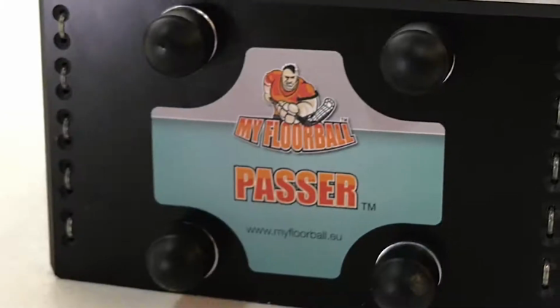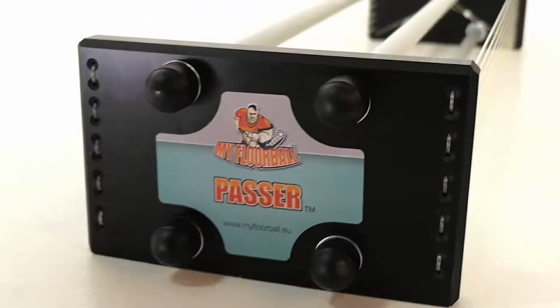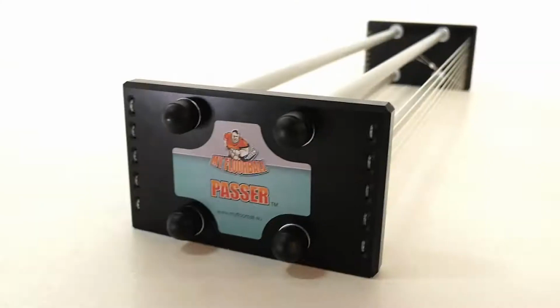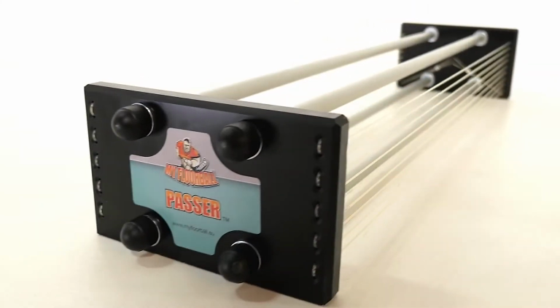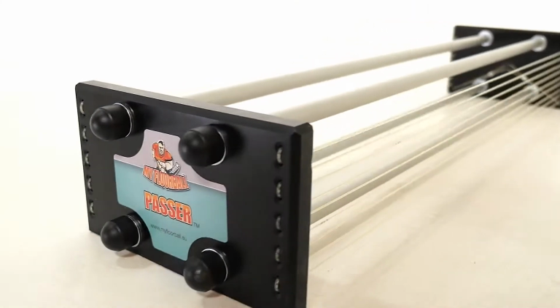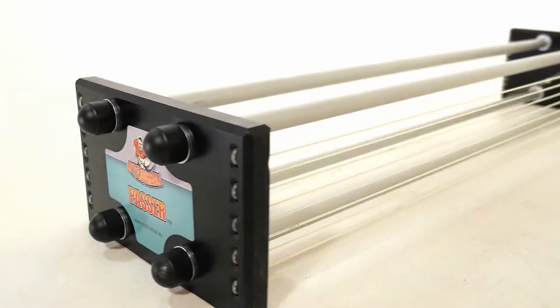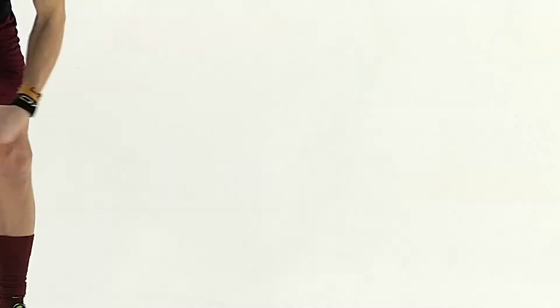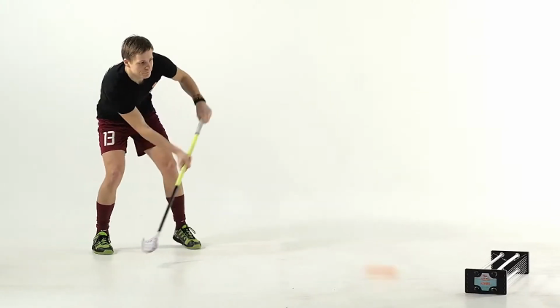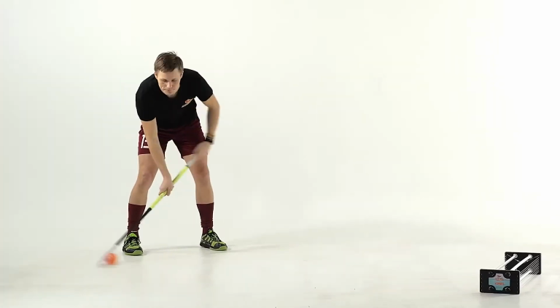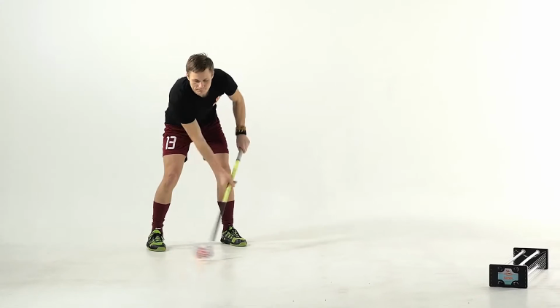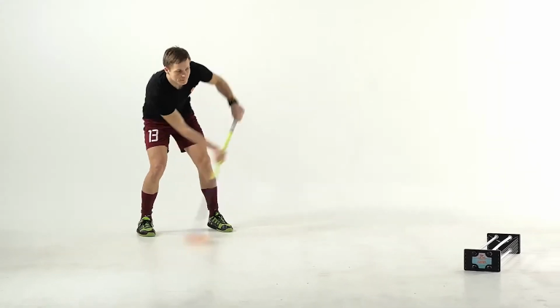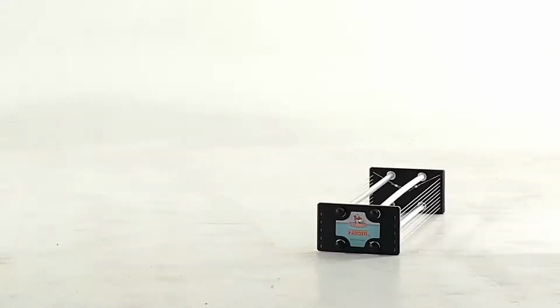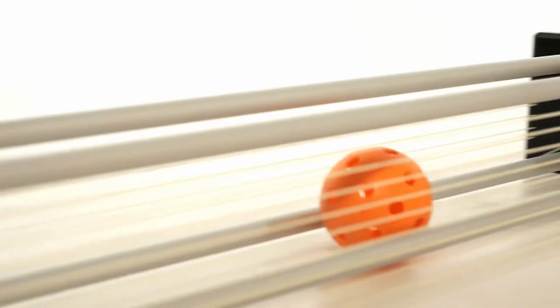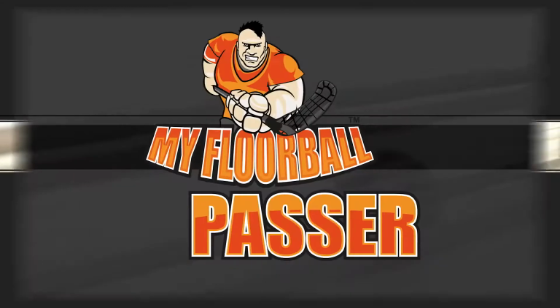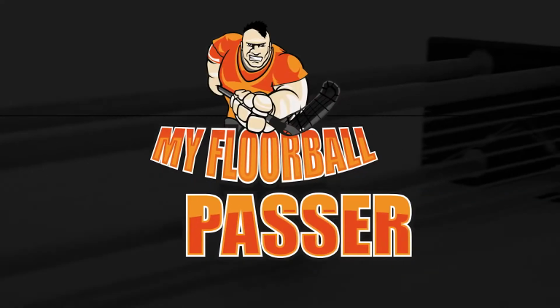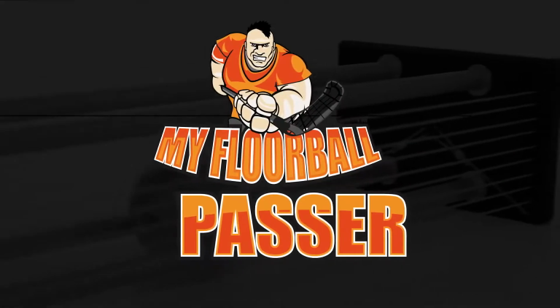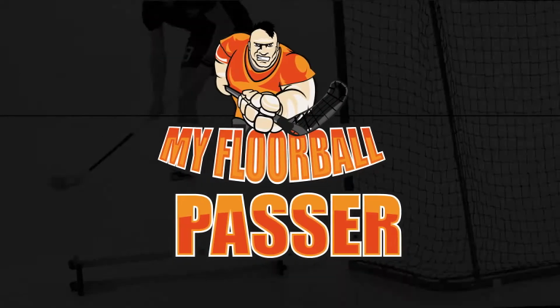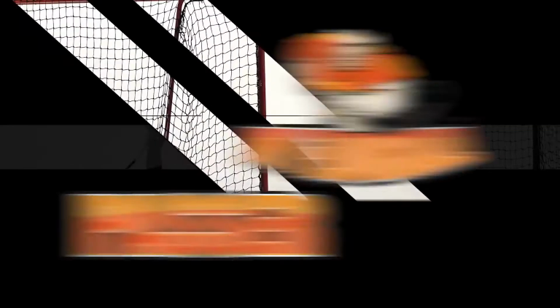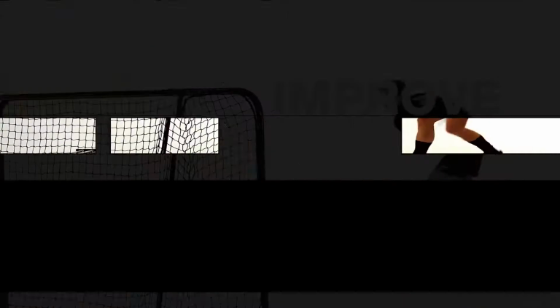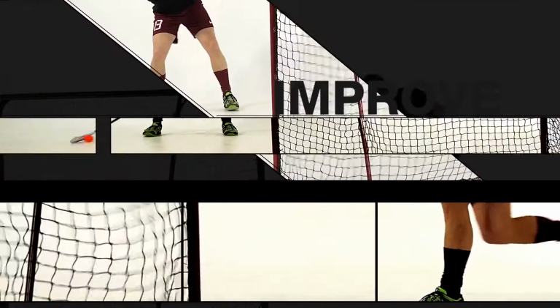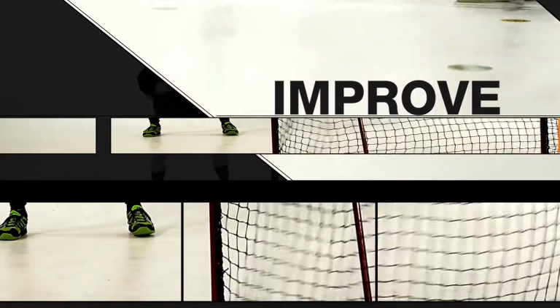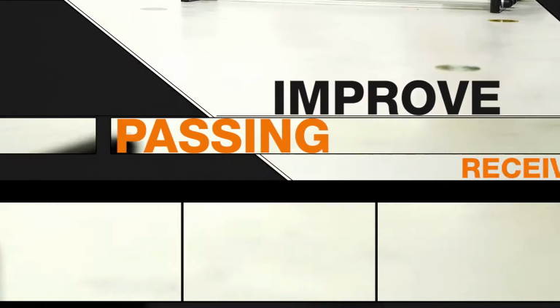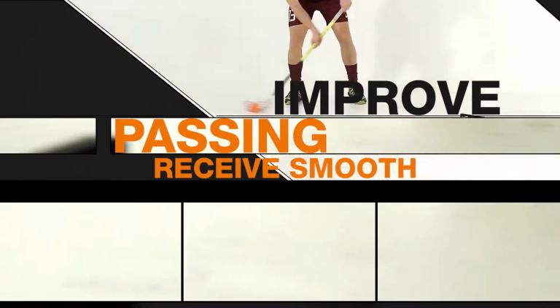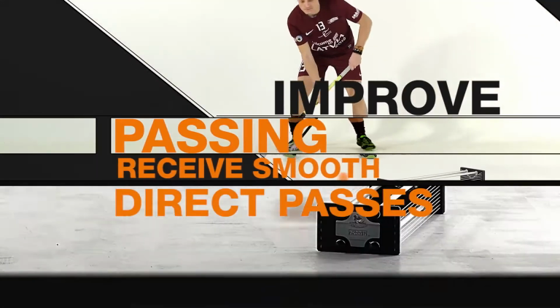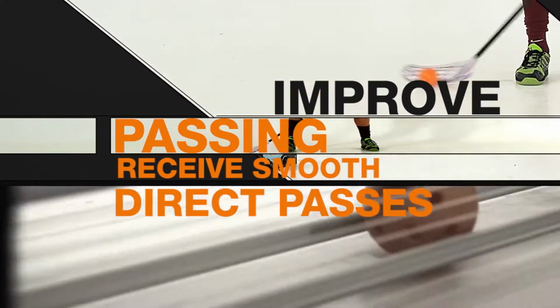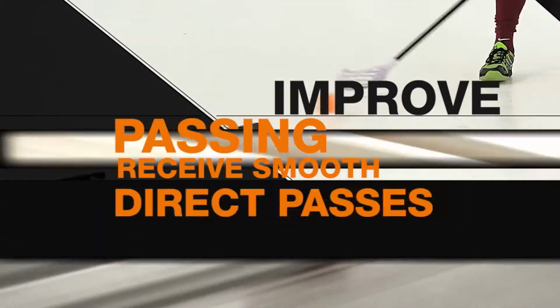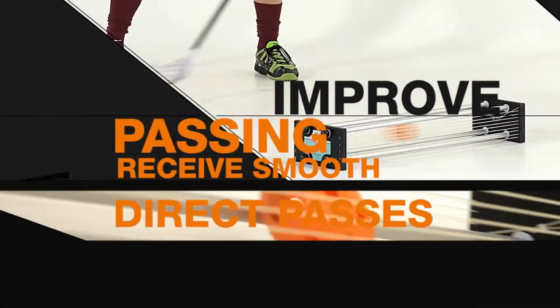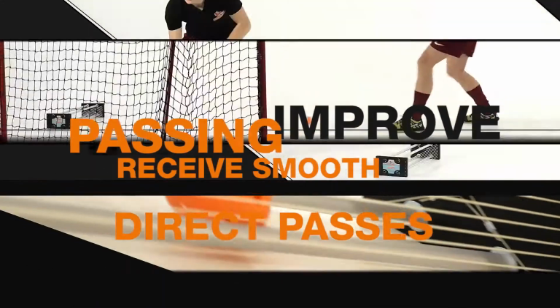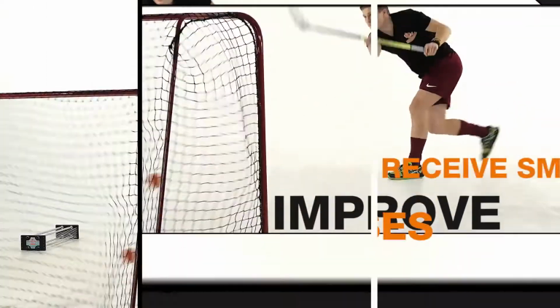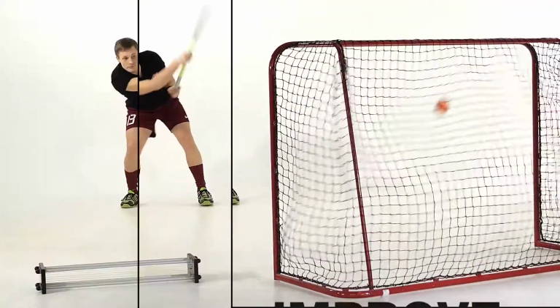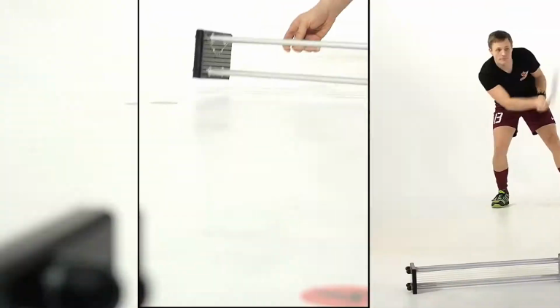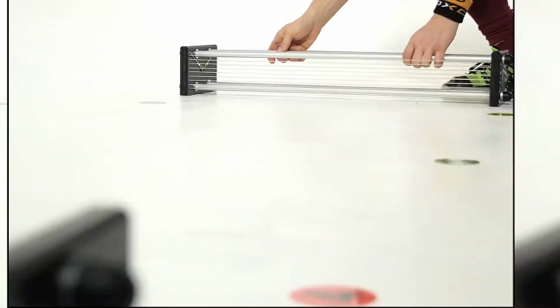Meet the world's first floorball passer with the patented rebounding system — MyFloorBall Passer. It will help to improve your floorball passing and receive smooth and direct passes on any kind of flat surface.